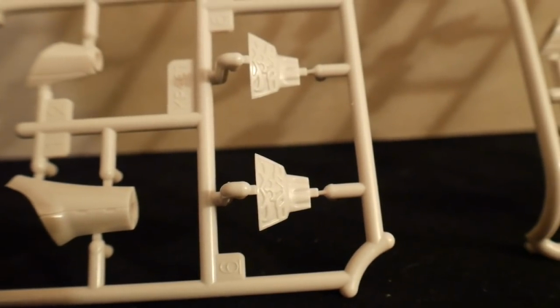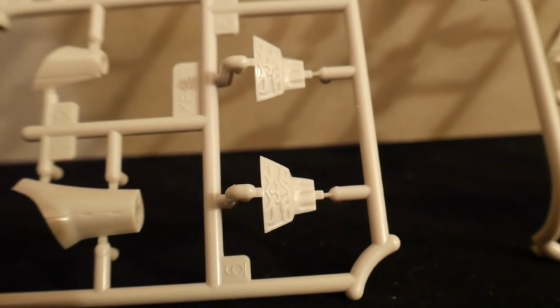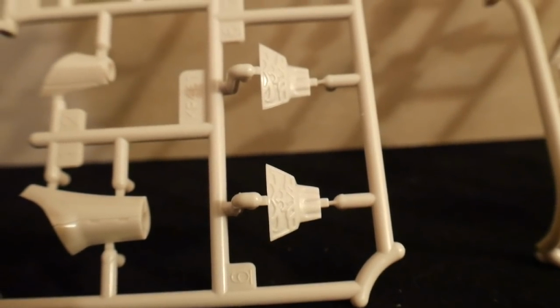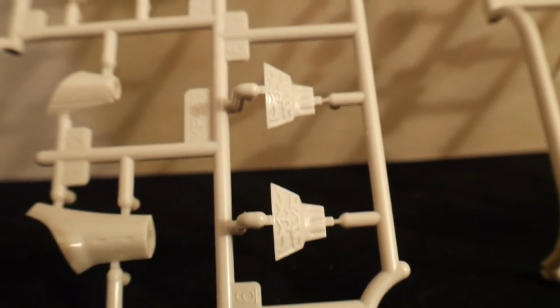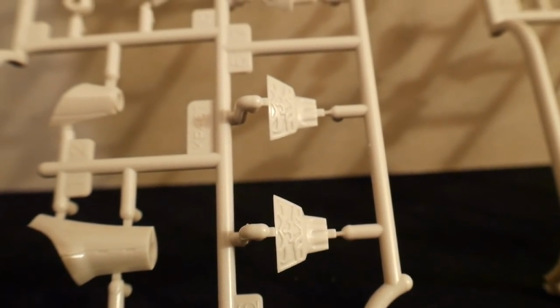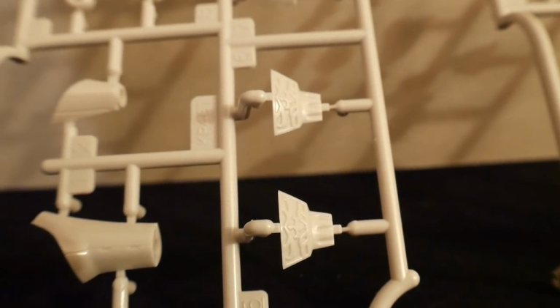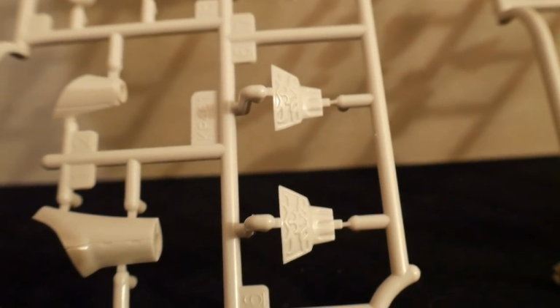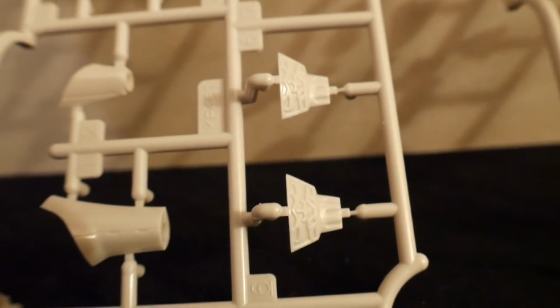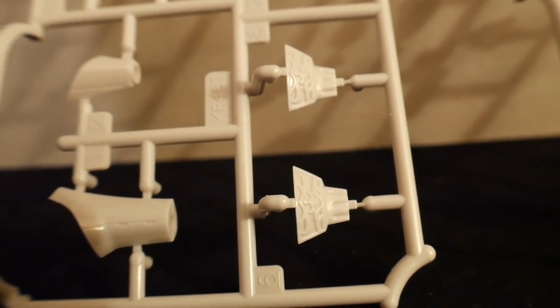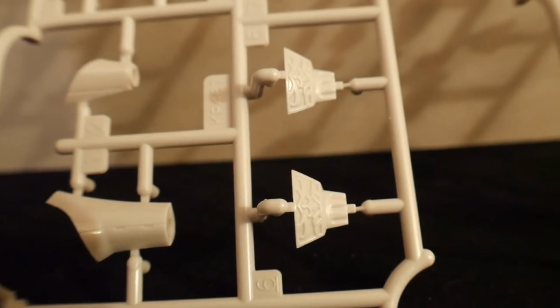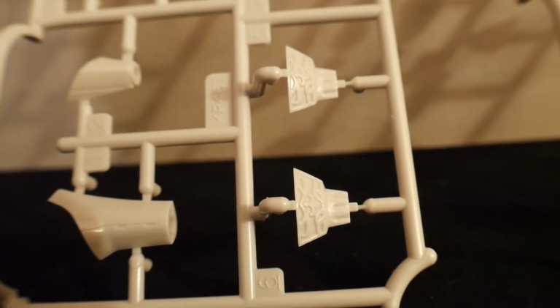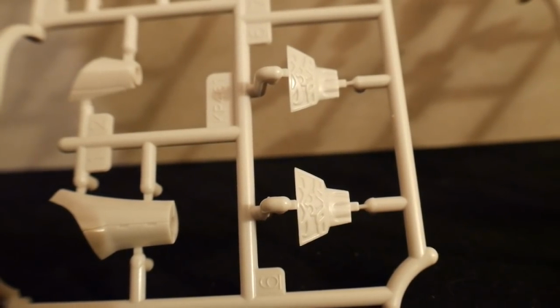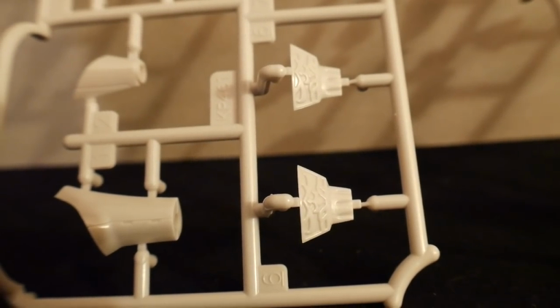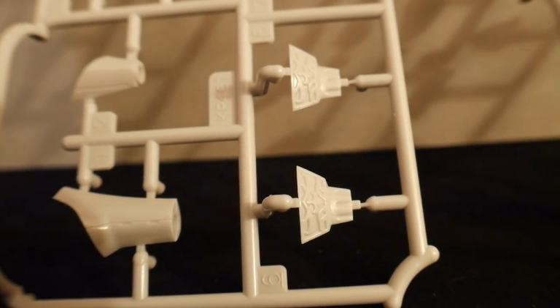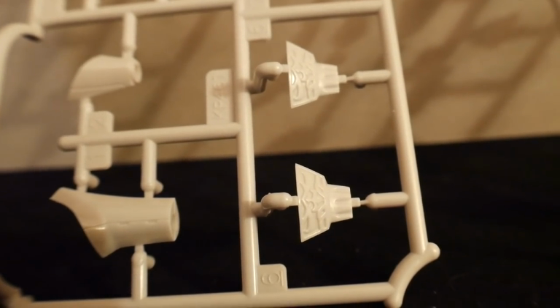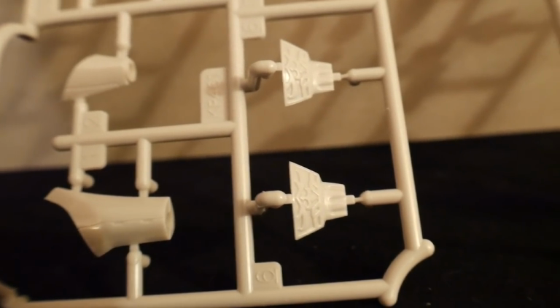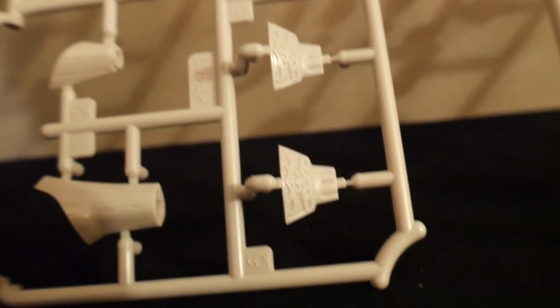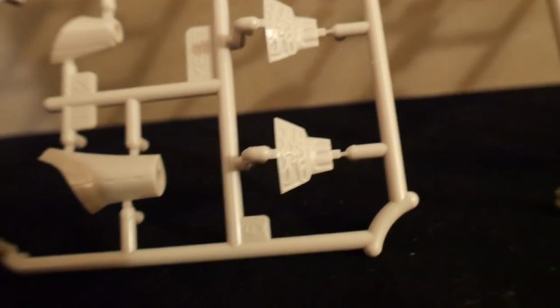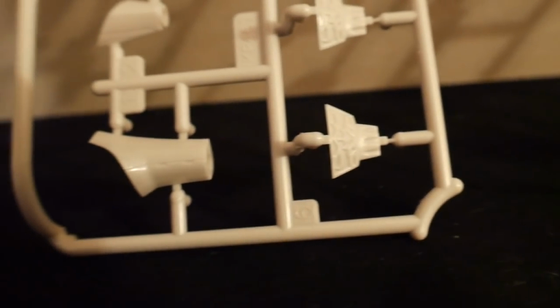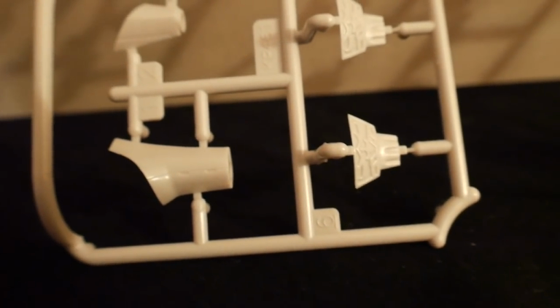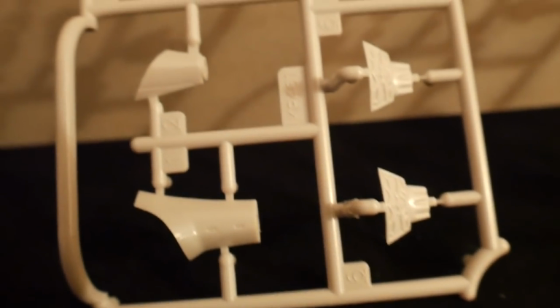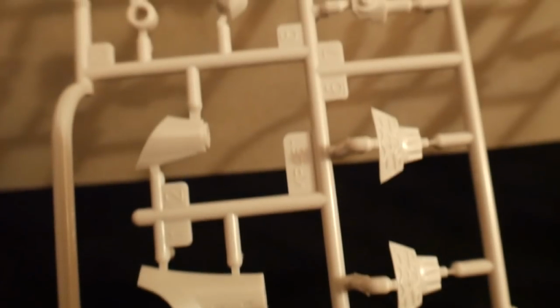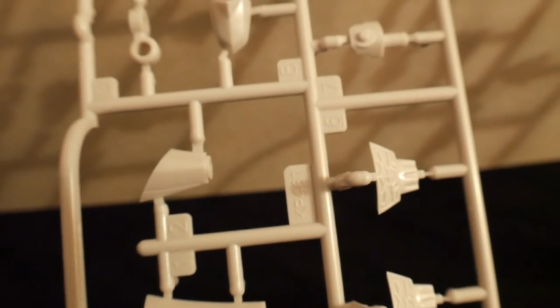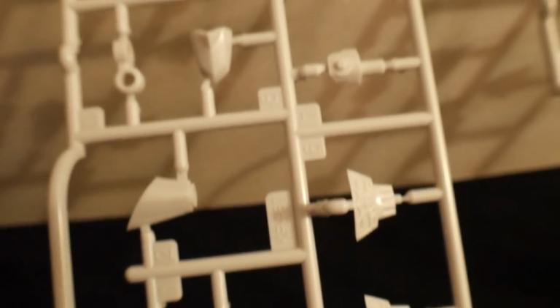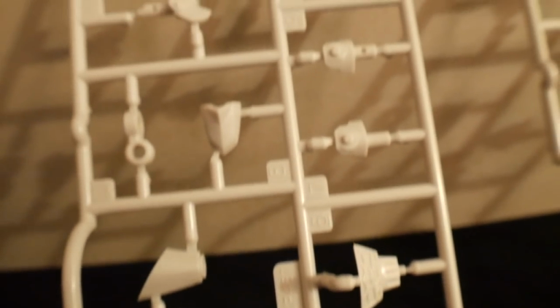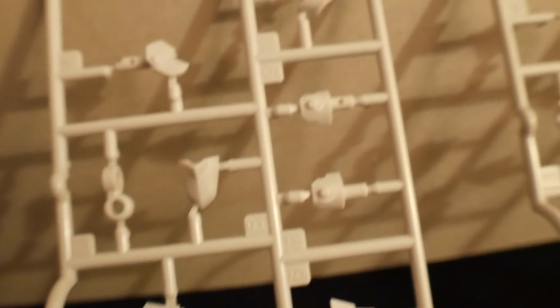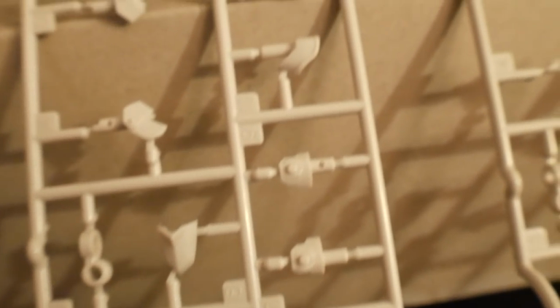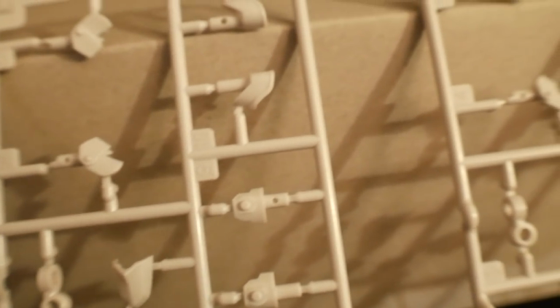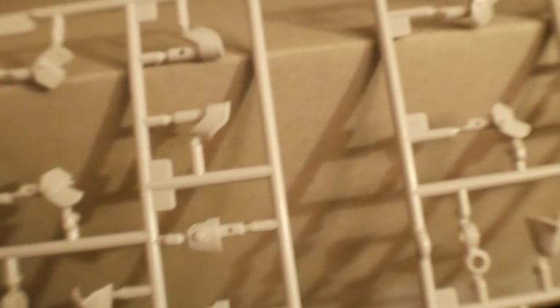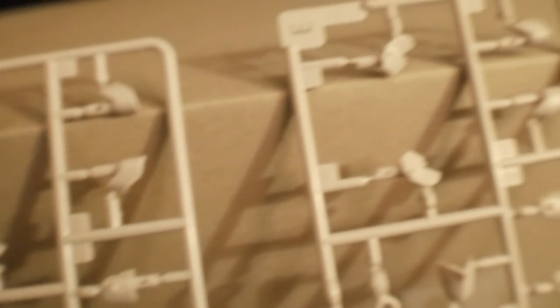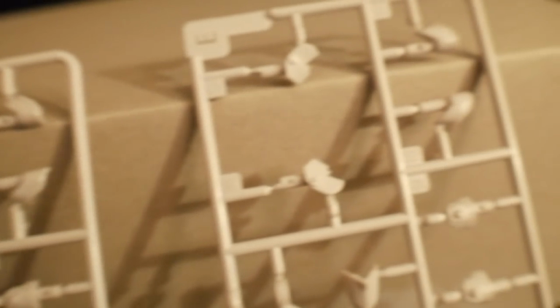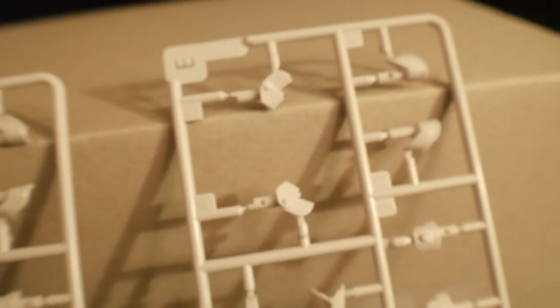Next is going to be two Runner E's. There's going to be a lot of details right there. If you want to paint those and paint some of the inside, you're going to have a lot of work ahead of you.